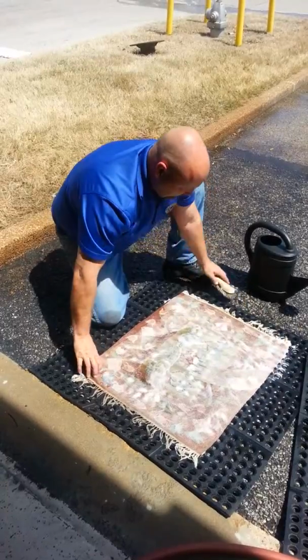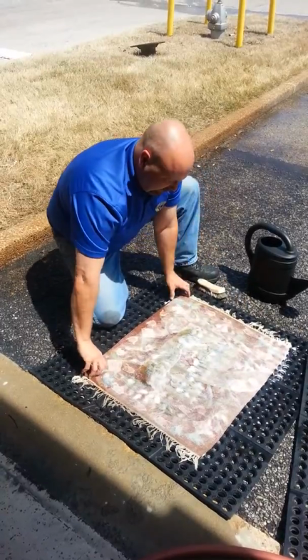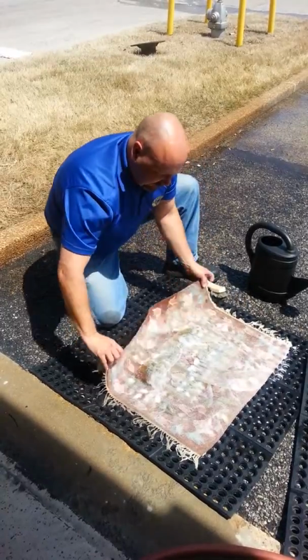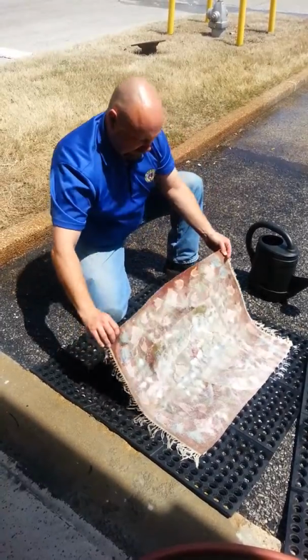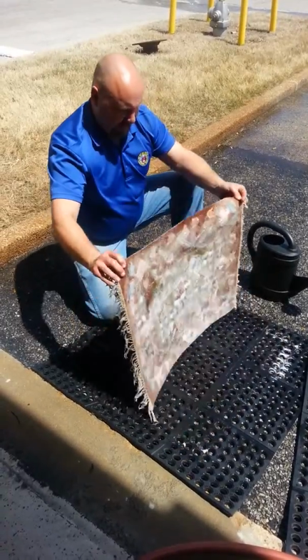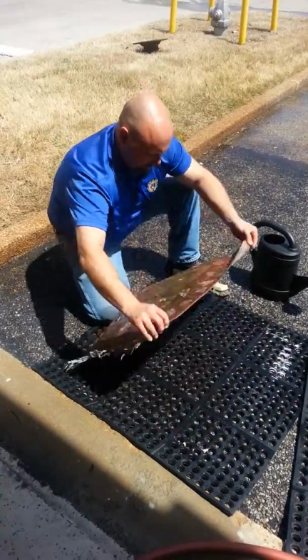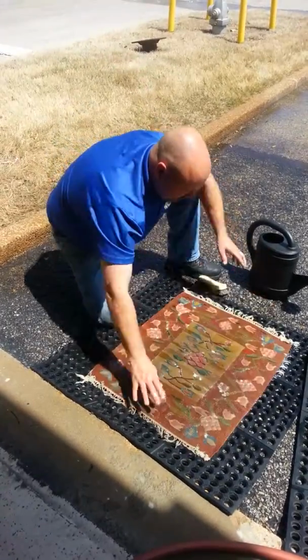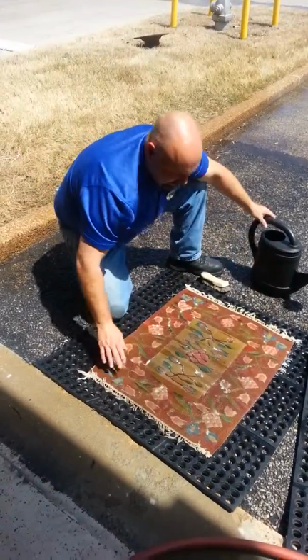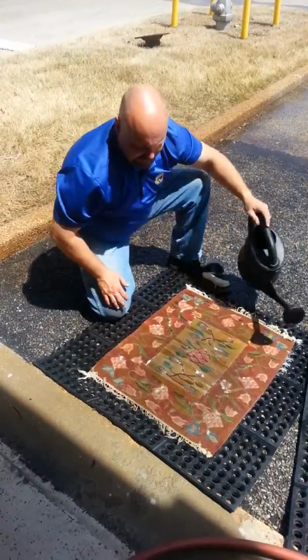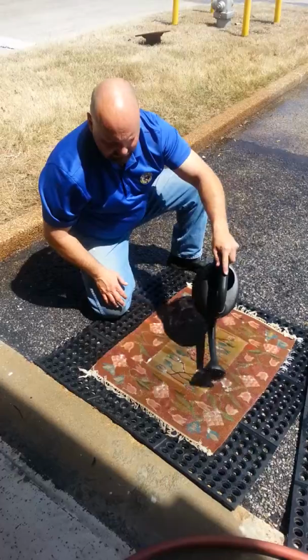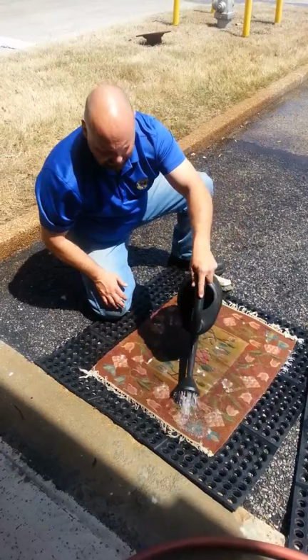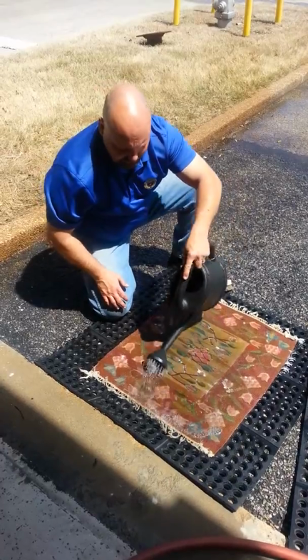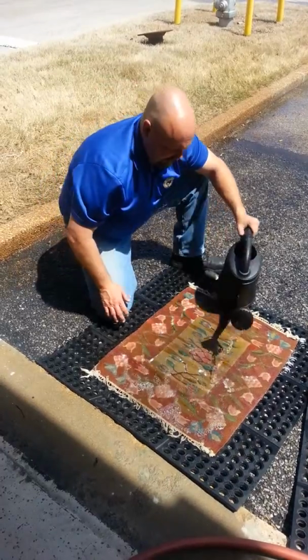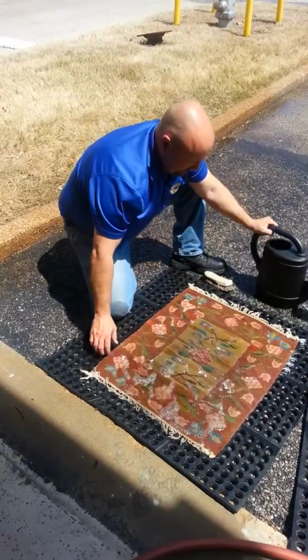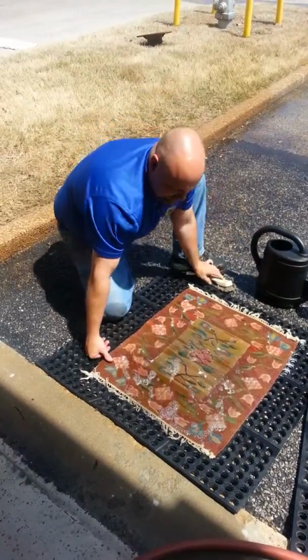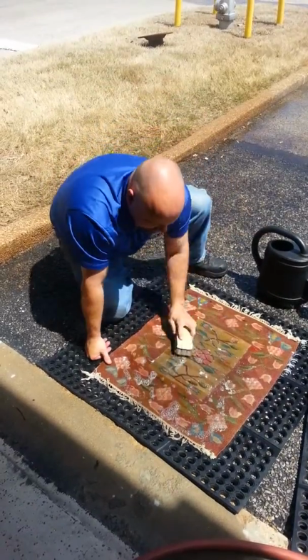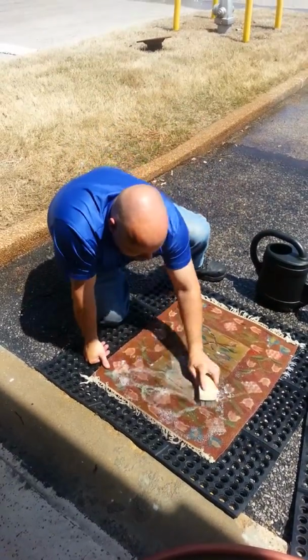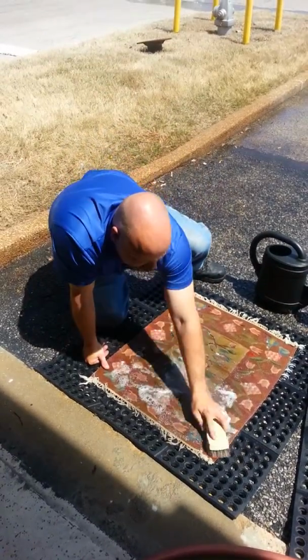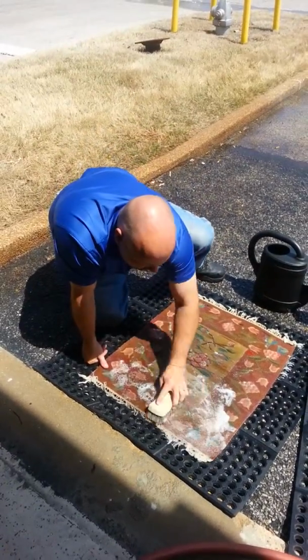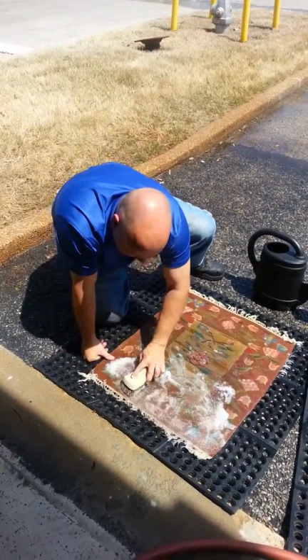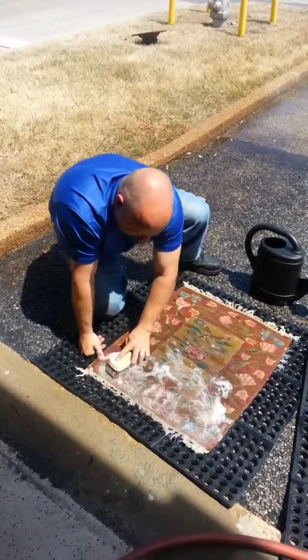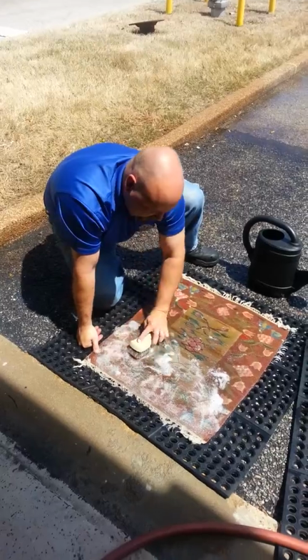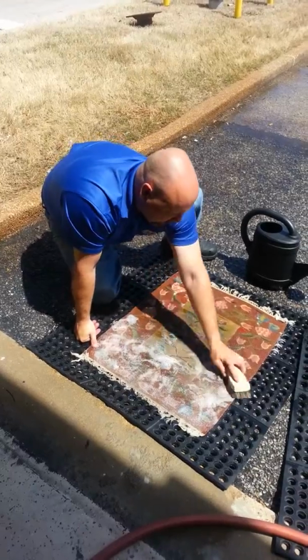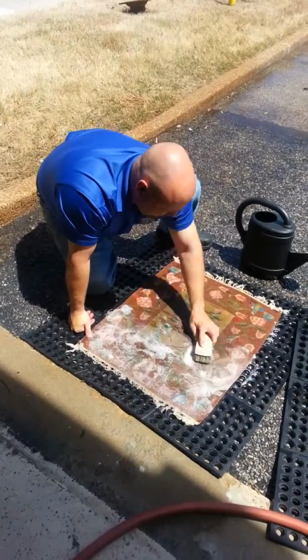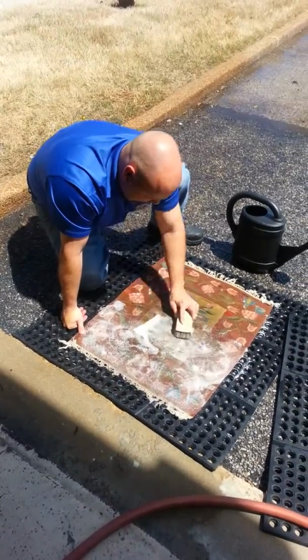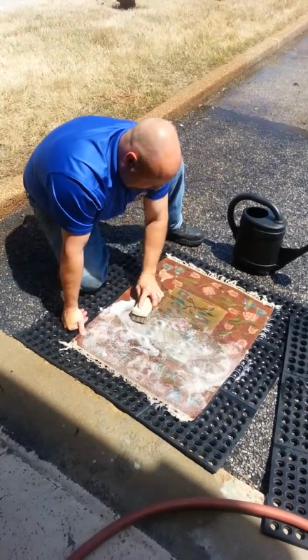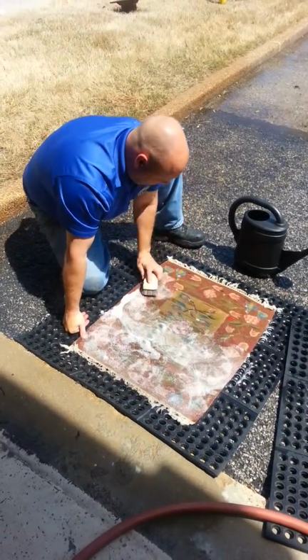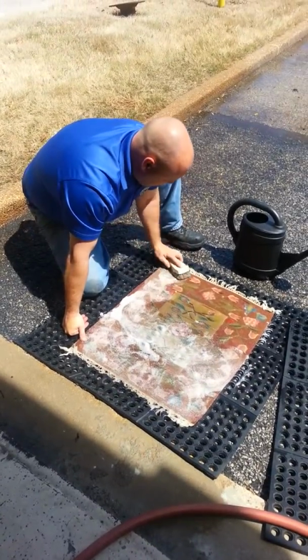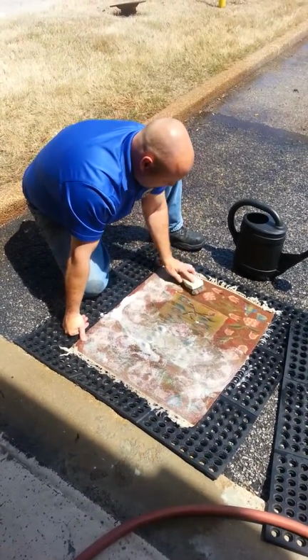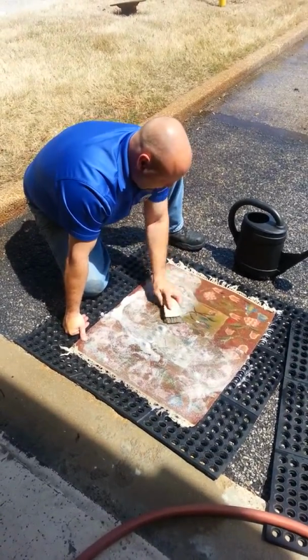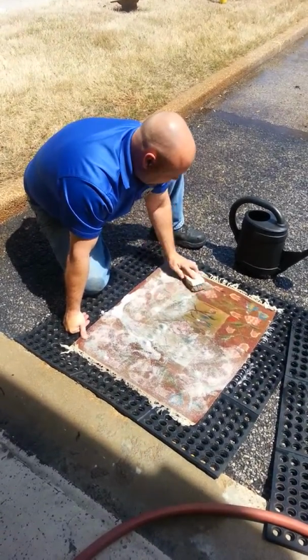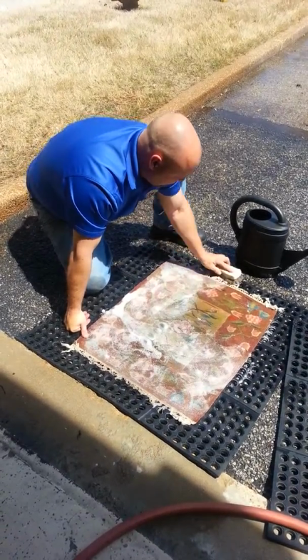We've just applied our rug solution, we come to the back side and apply this as well. Gently hand rub this in so that way we loosen up all the dirt and get a nice clean rug here in the finished process.